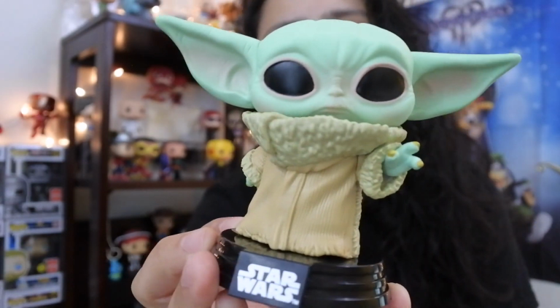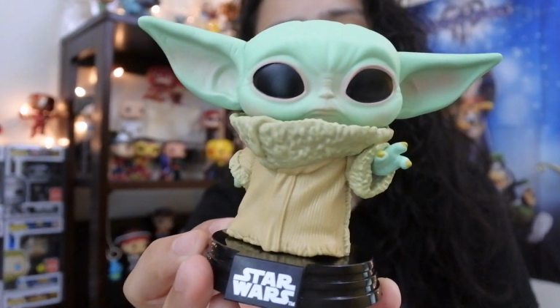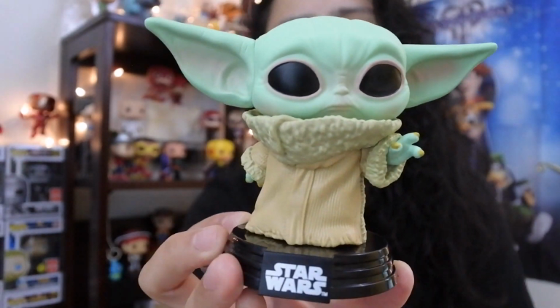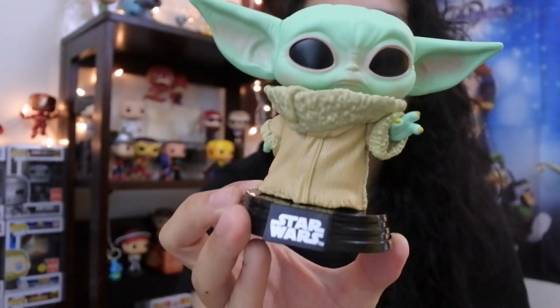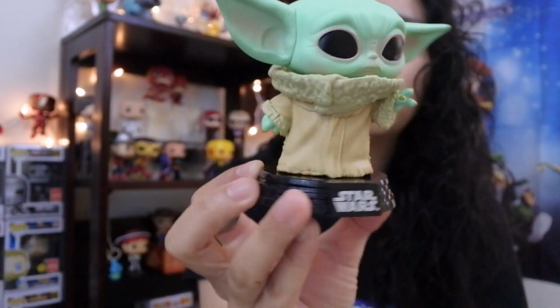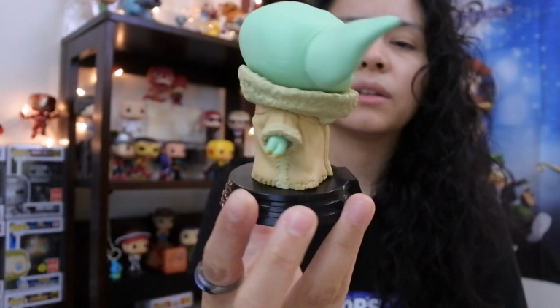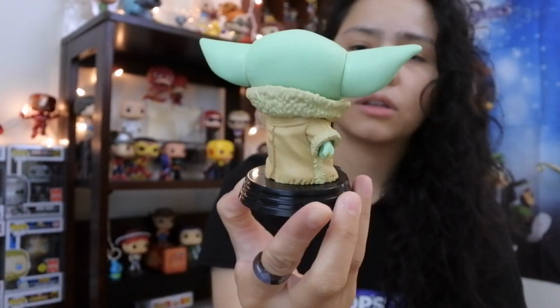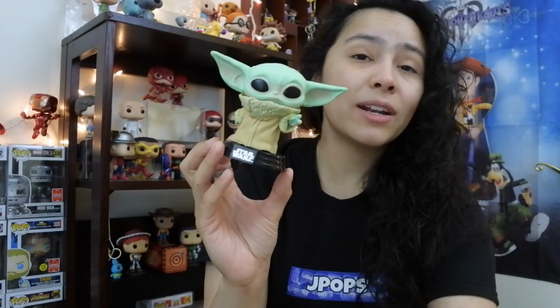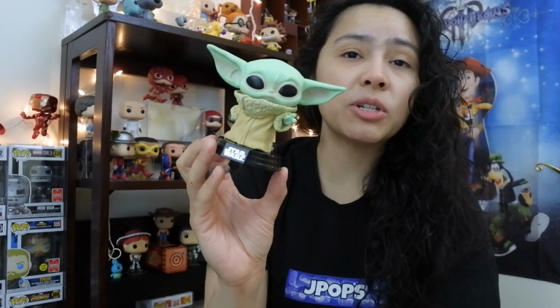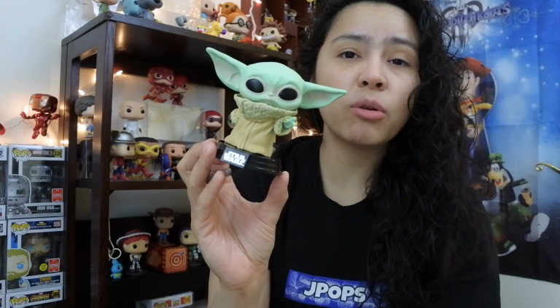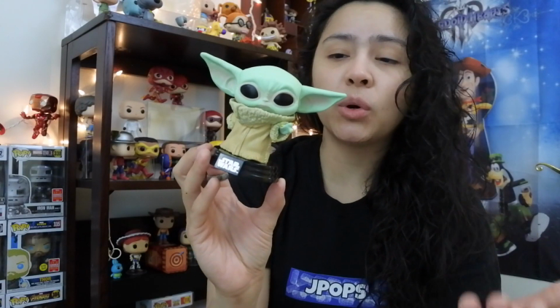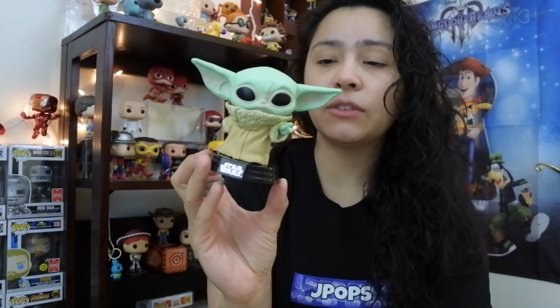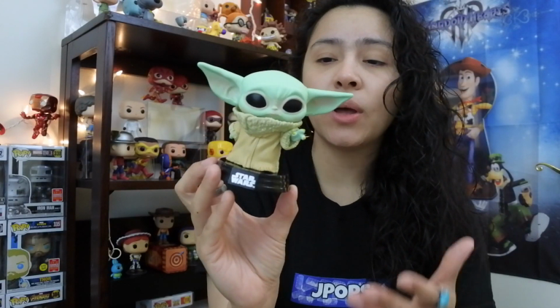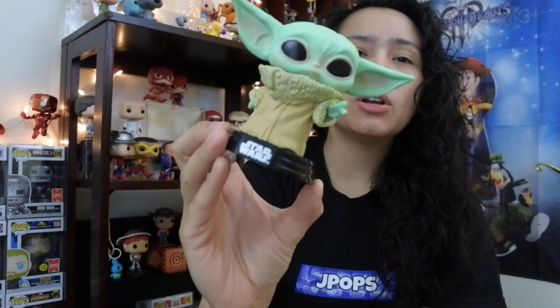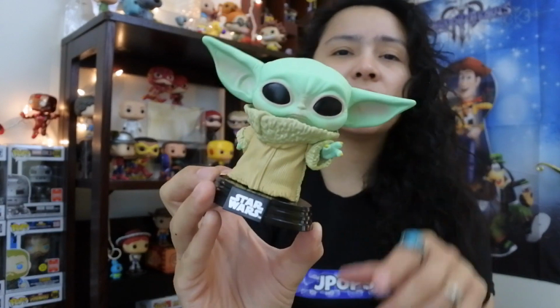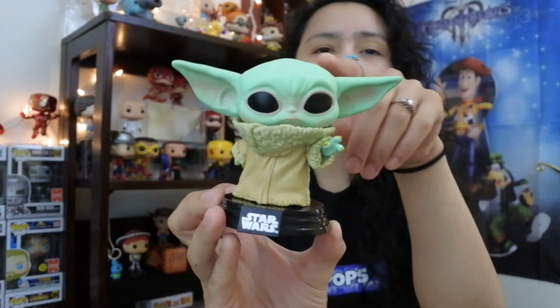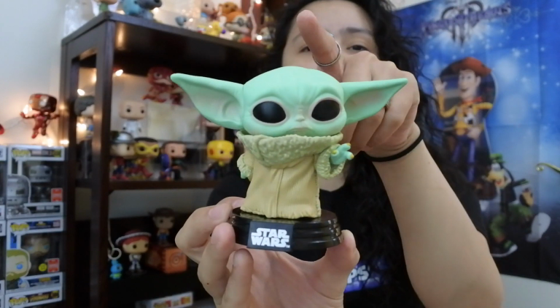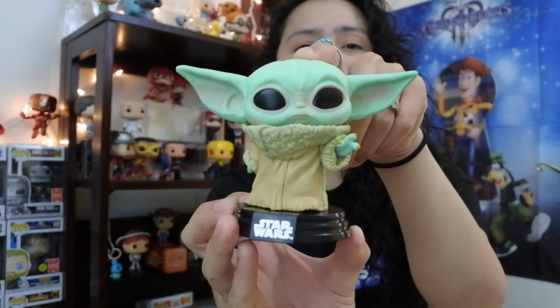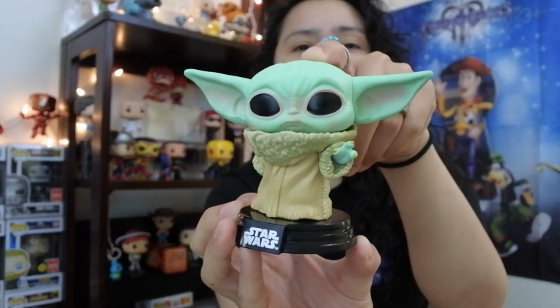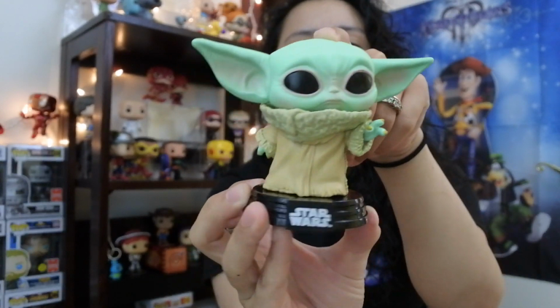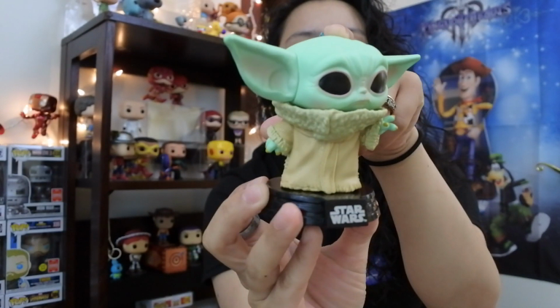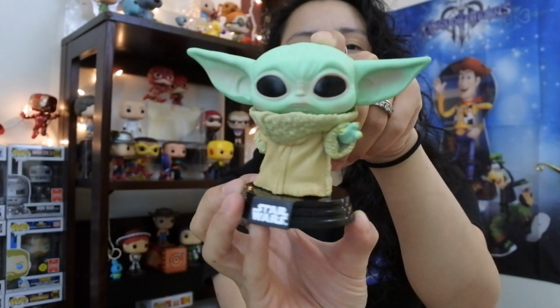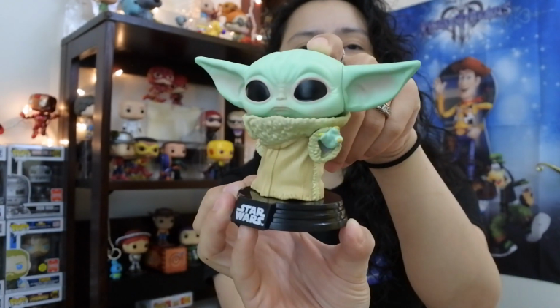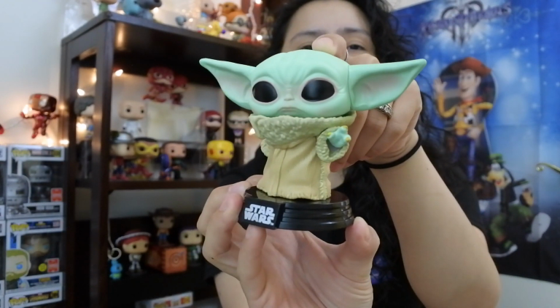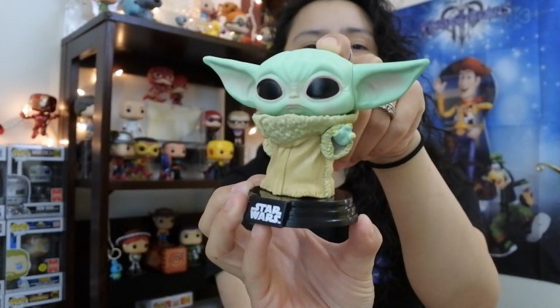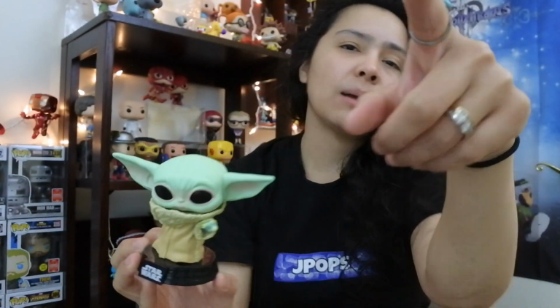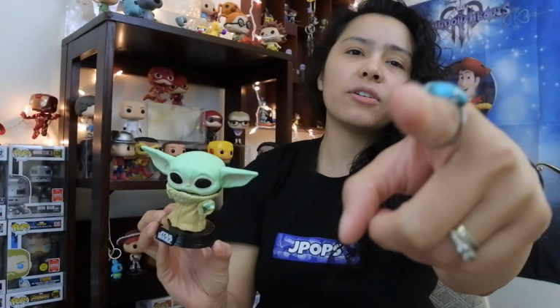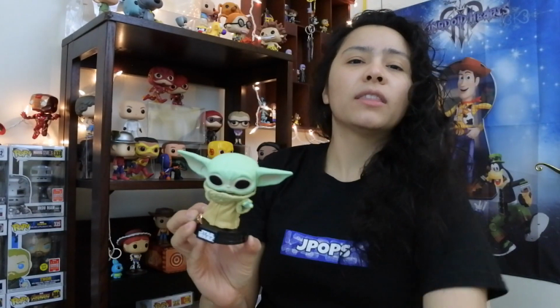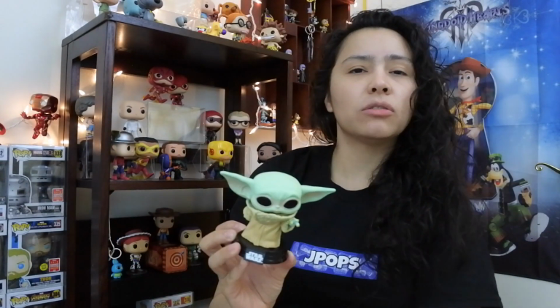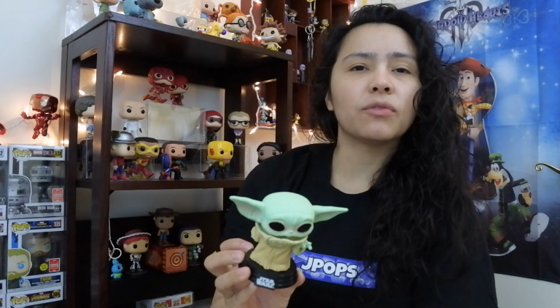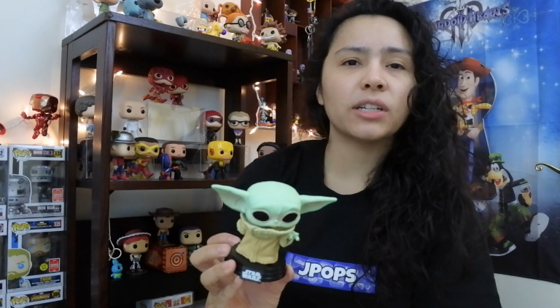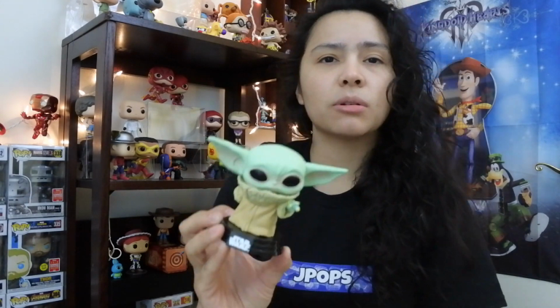I think this pop is very clean looking — paint and everything. That is pretty much going to do it for today's video. Let me know down in the comment section what you think of the Child. I'm signing off — thanks for tuning in. Don't forget to like, share, subscribe.